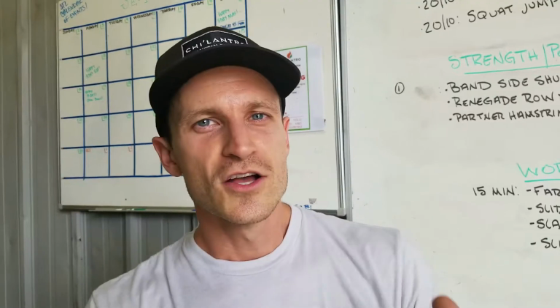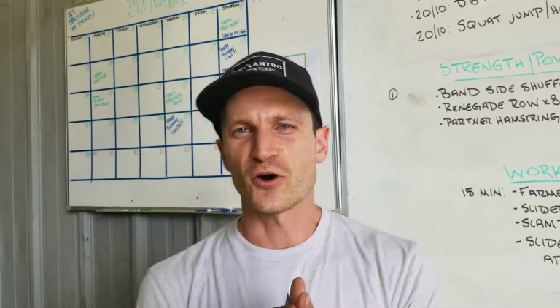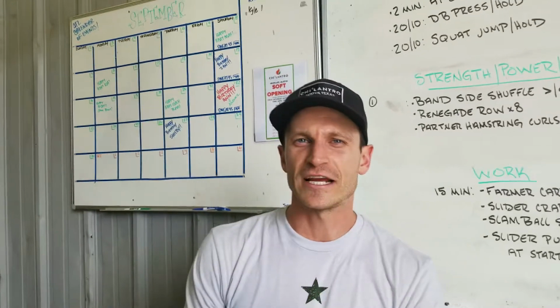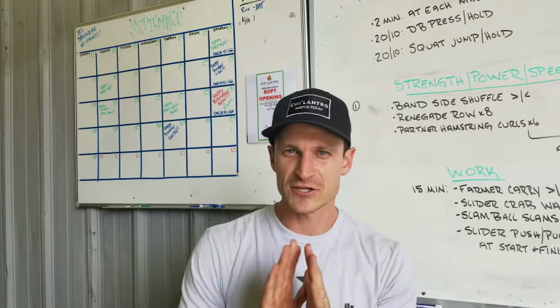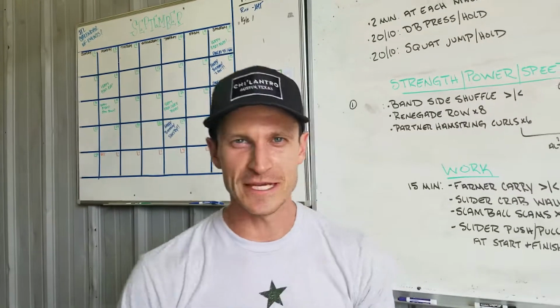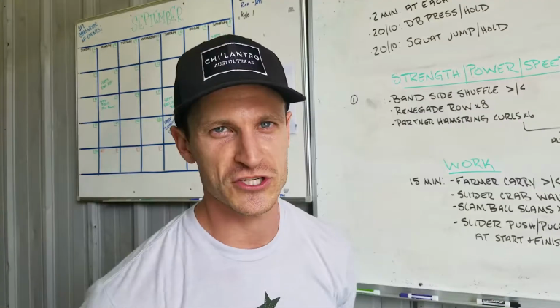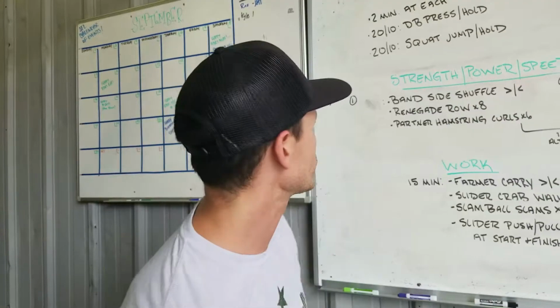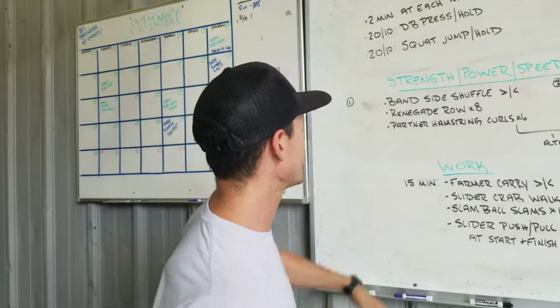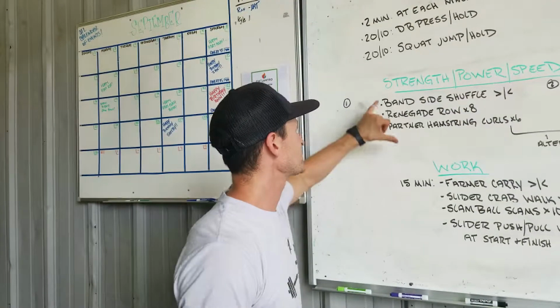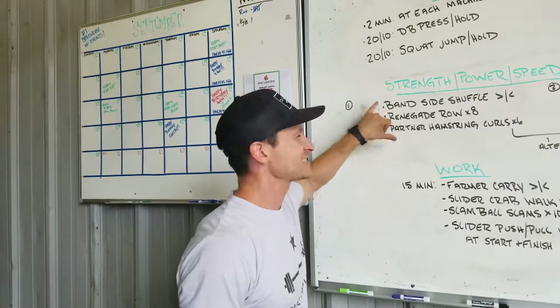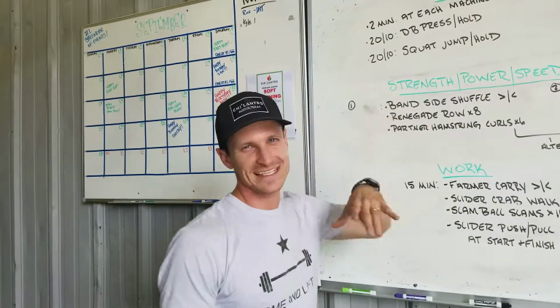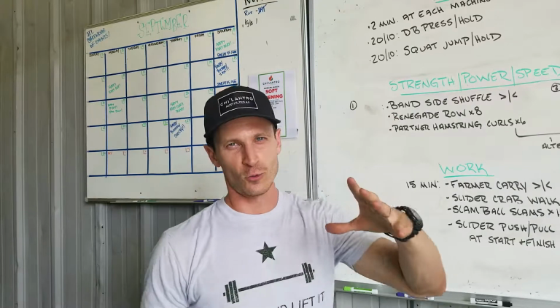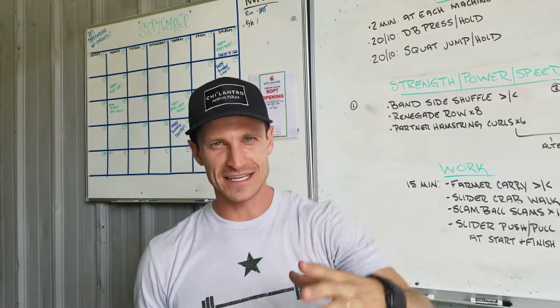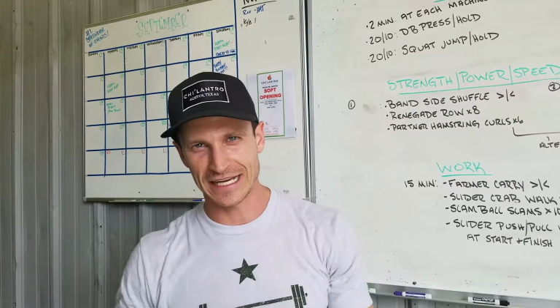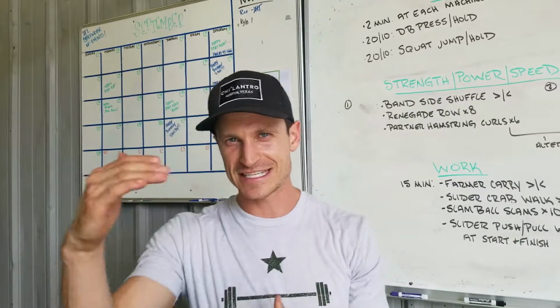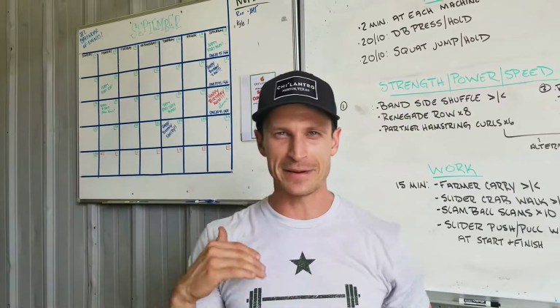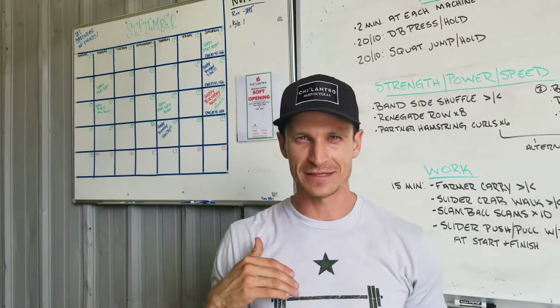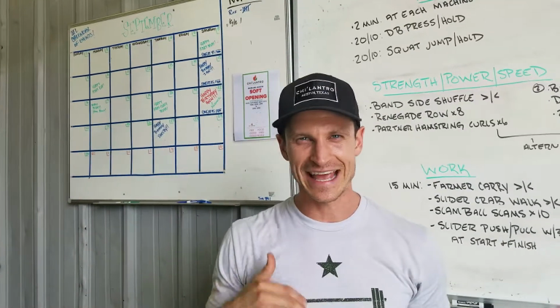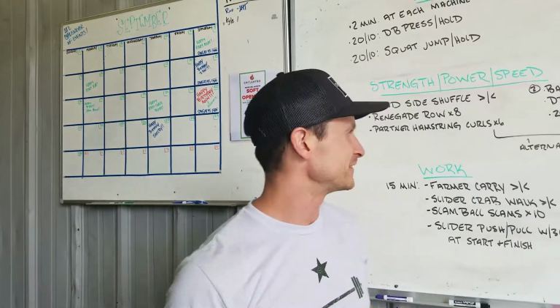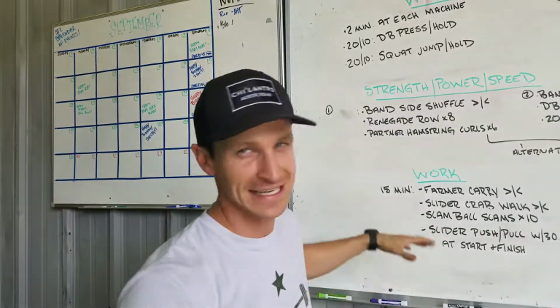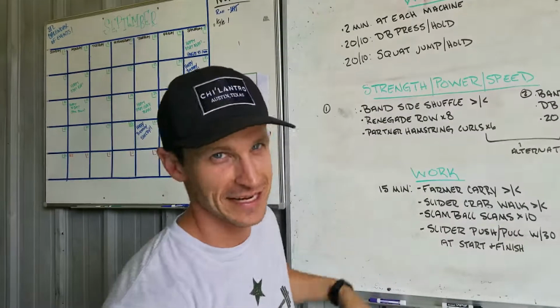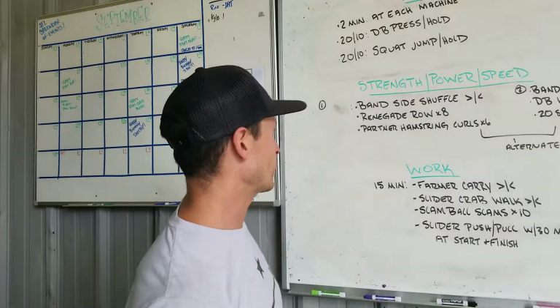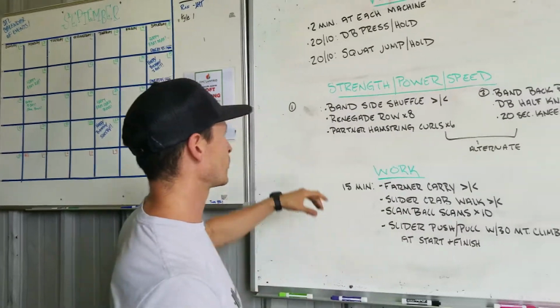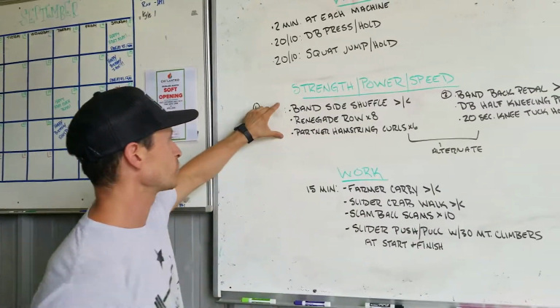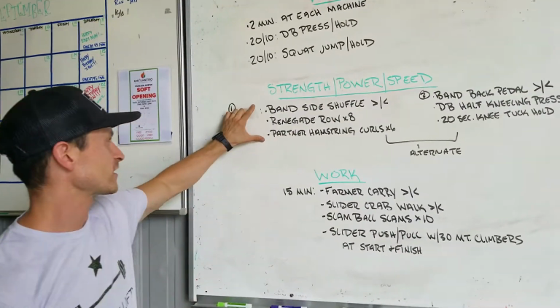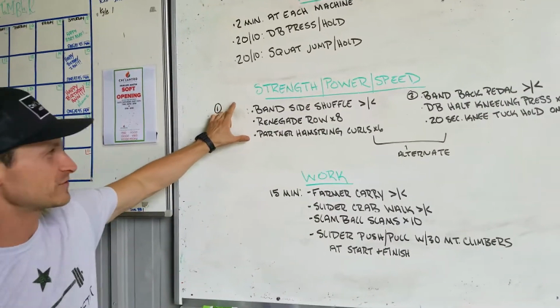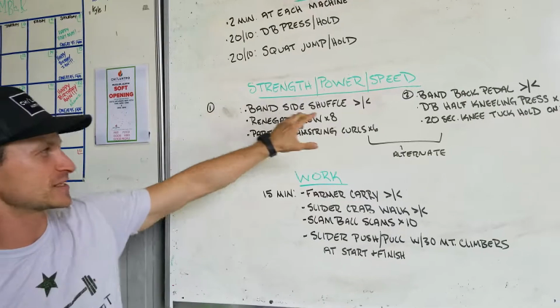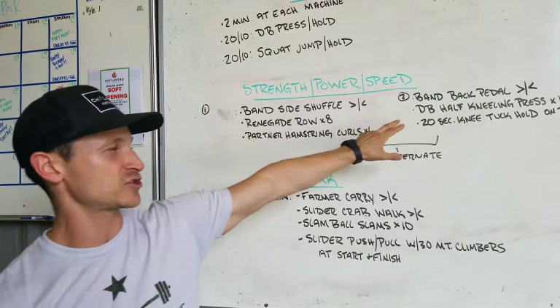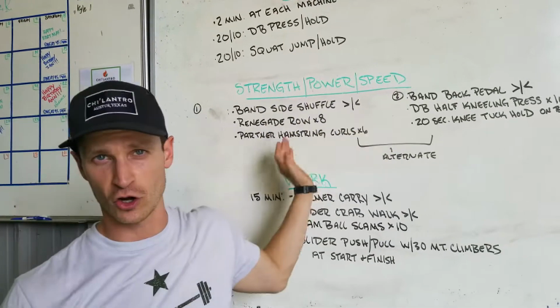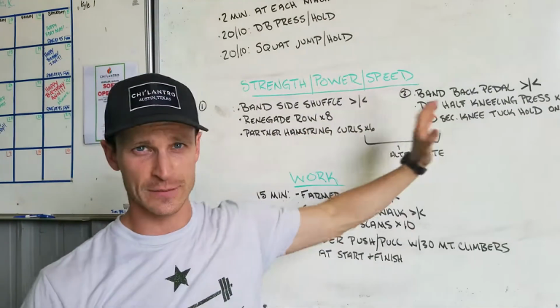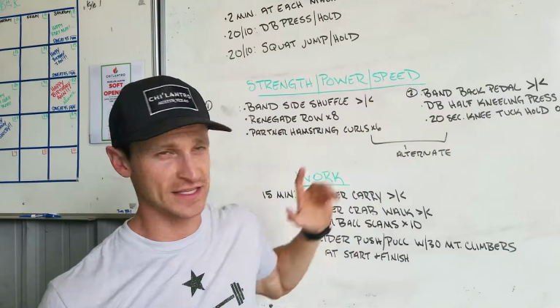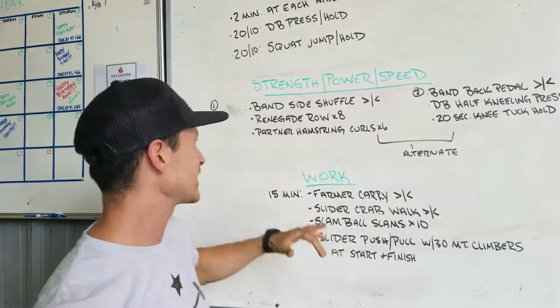For our strength, power, speed portion after the warm-up, today is Wednesday, so we kind of step back from a lot of the heavy lifting — a lot of body weight work going on. We have two different sections and you're going to alternate between them.